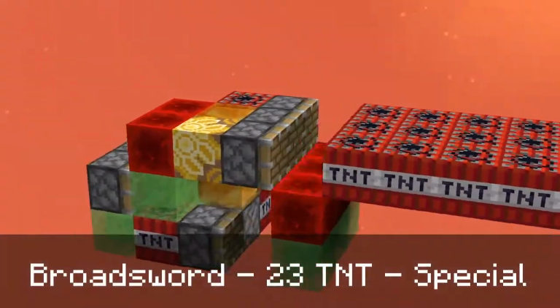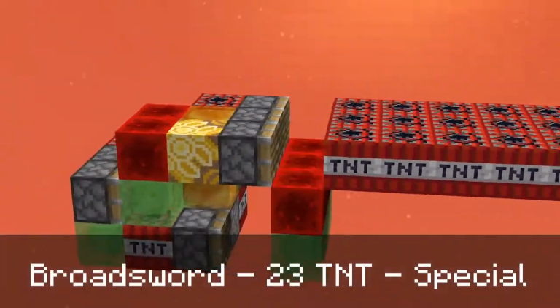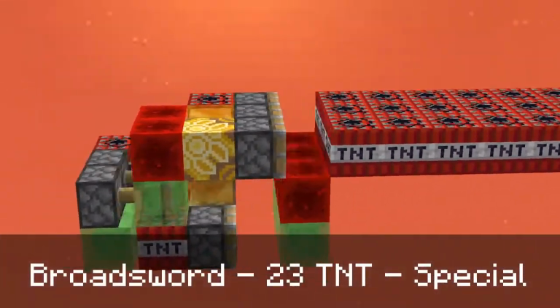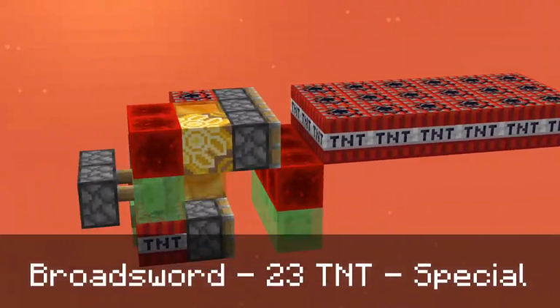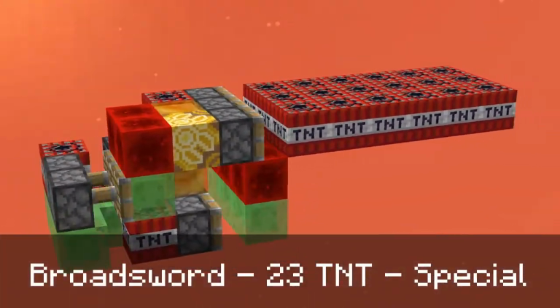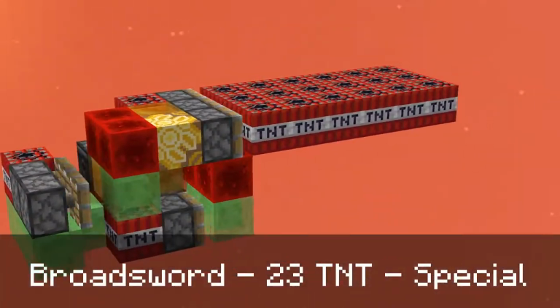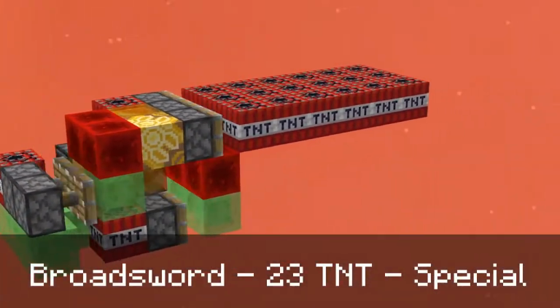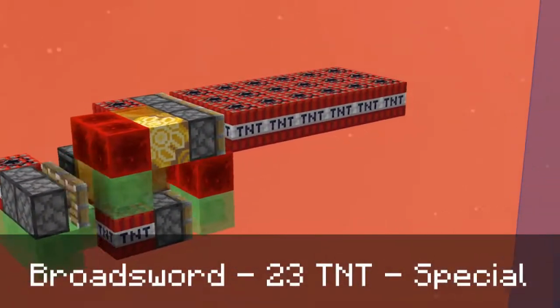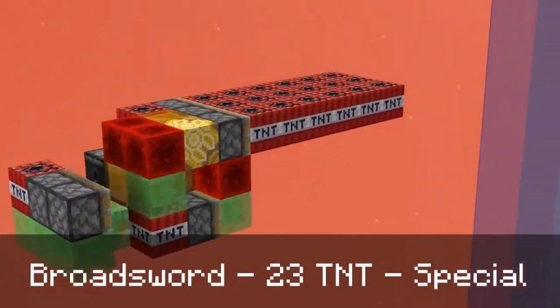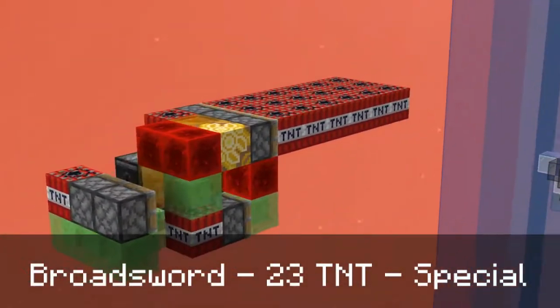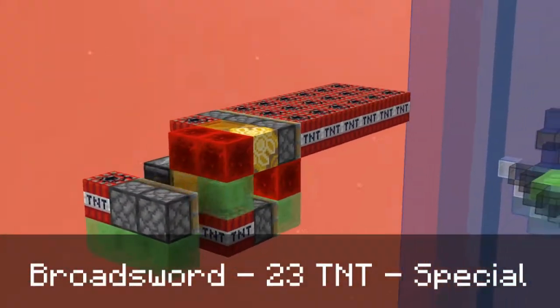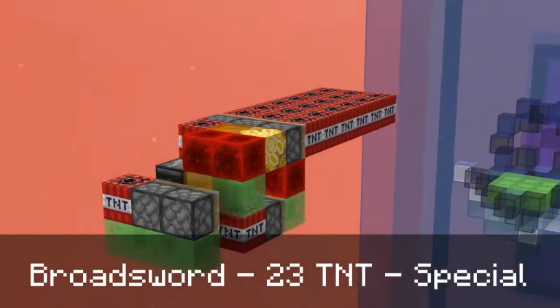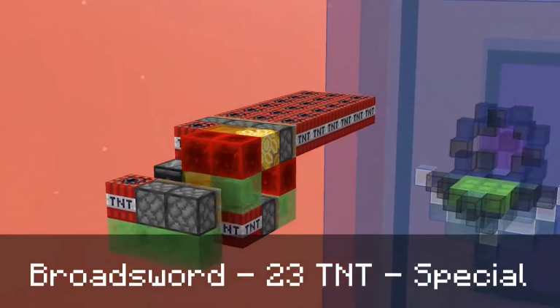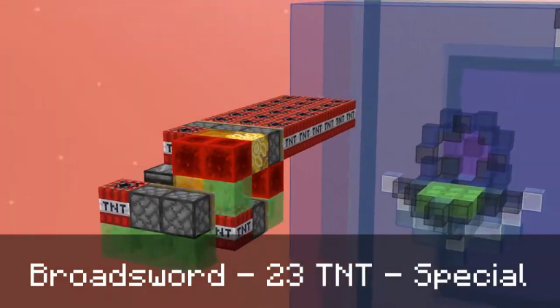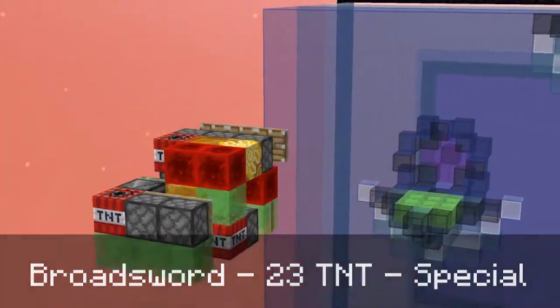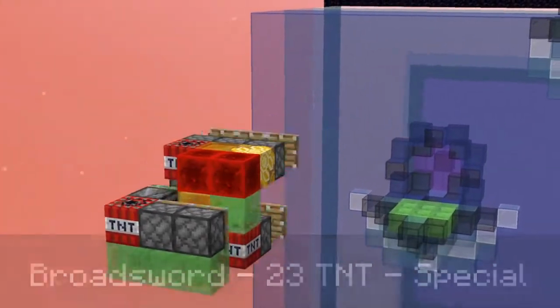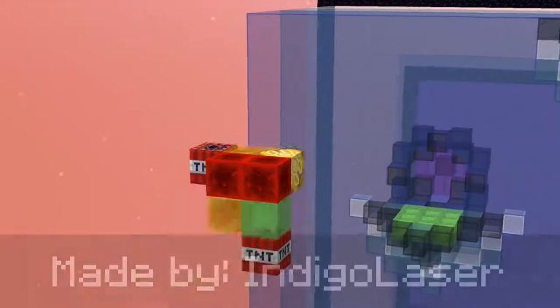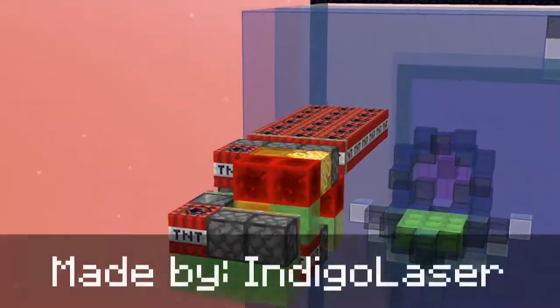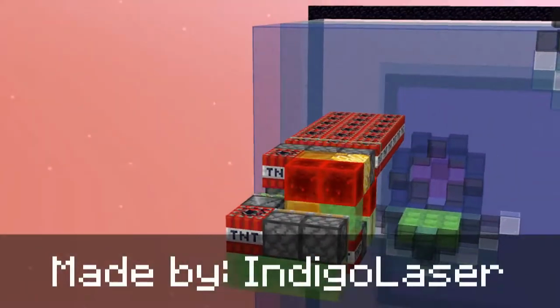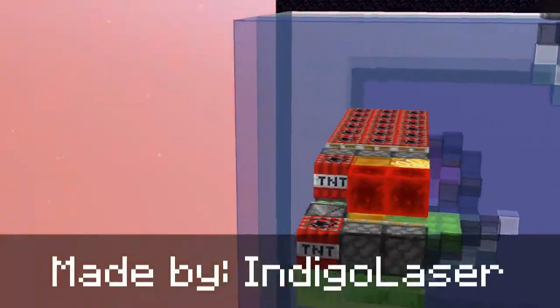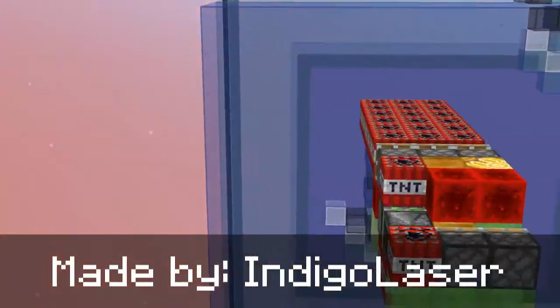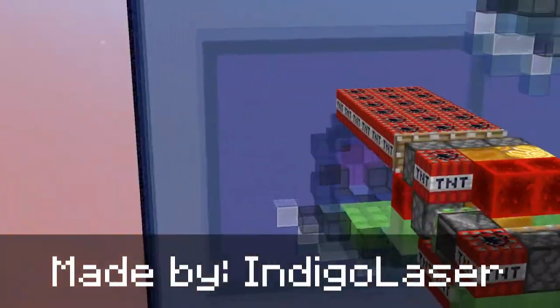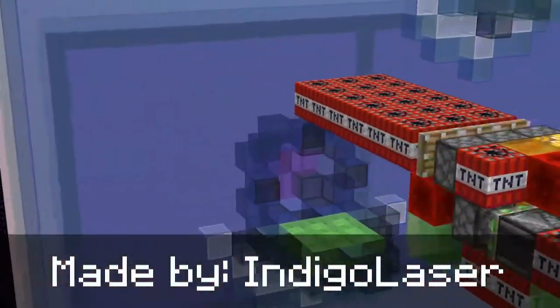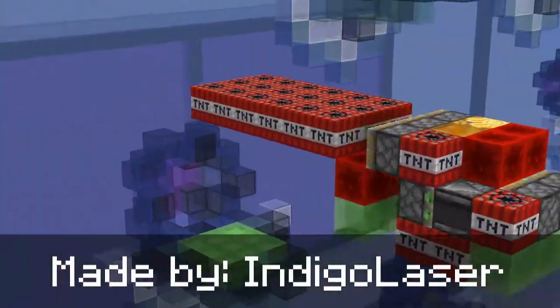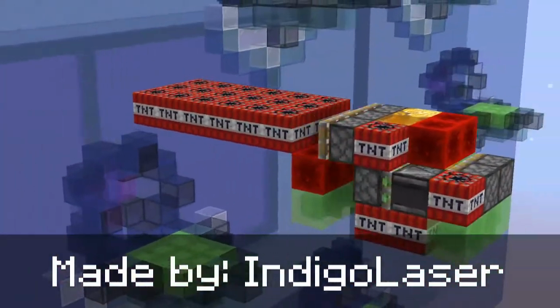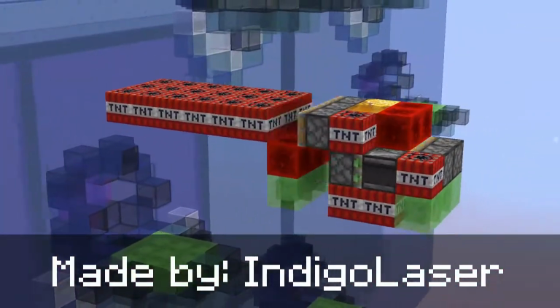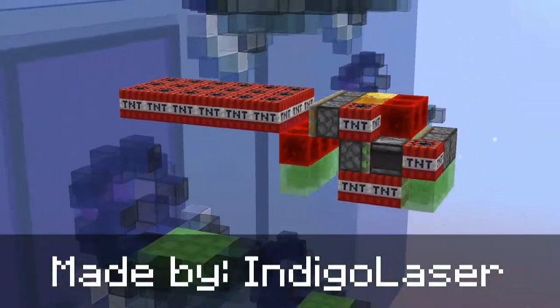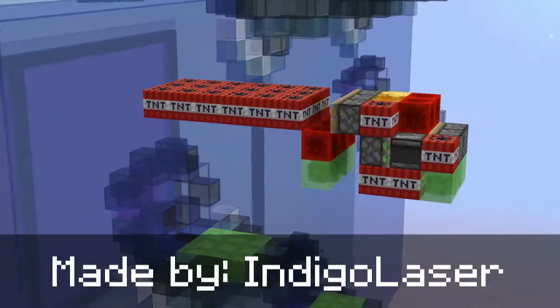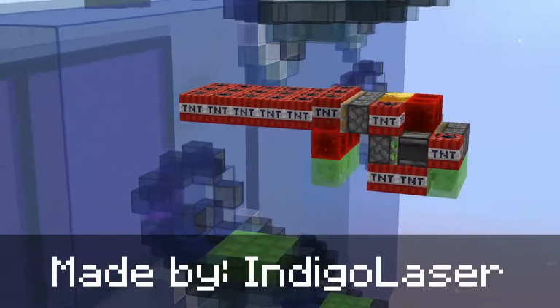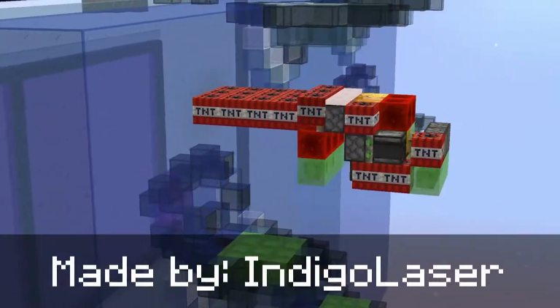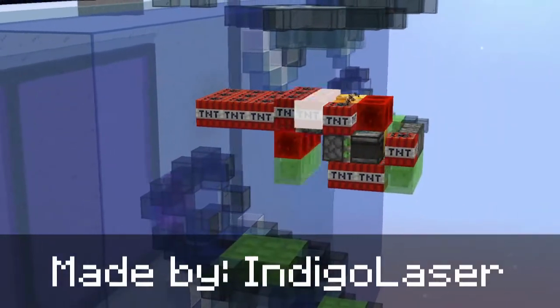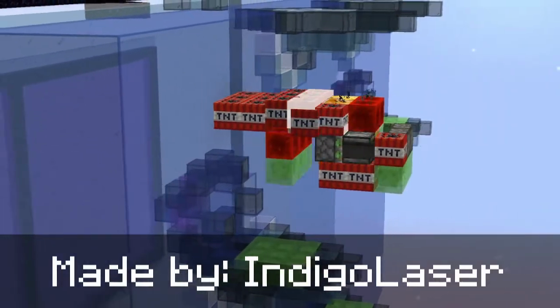It has 23 TNT and it travels with a 3.3 meters per second engine, which is why I'm talking so fast. It is made by Indigo Laser, who also made the catapult missile and another missile which you'll see in another video.